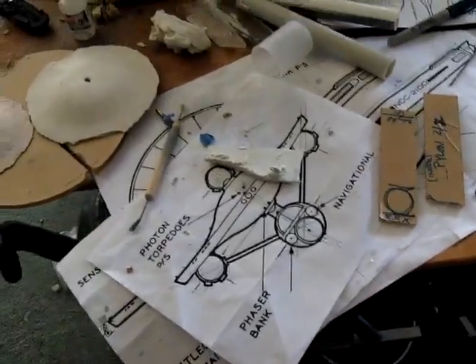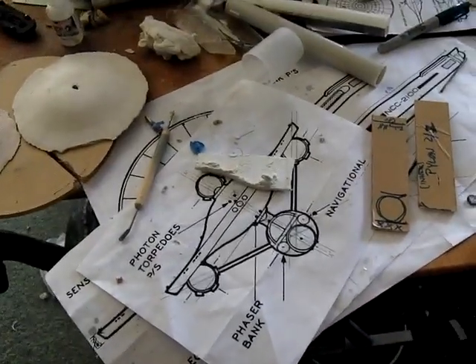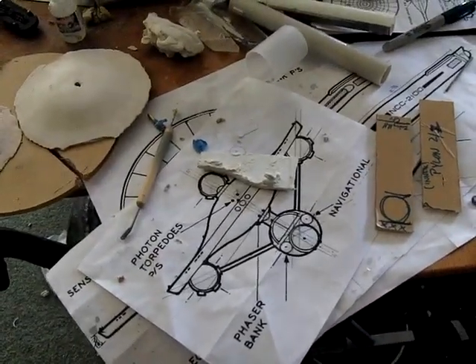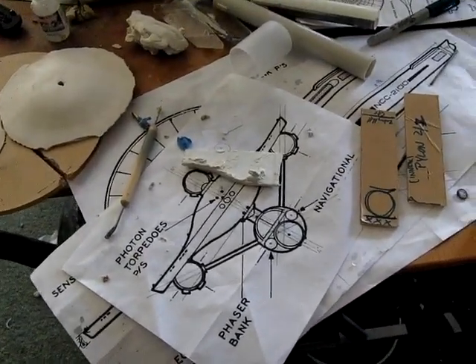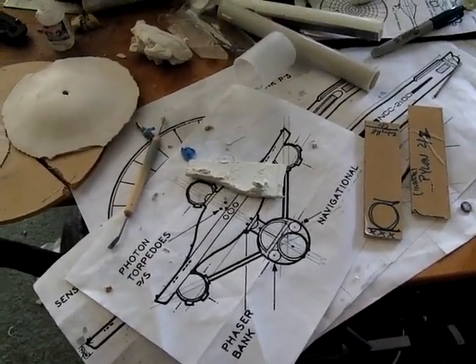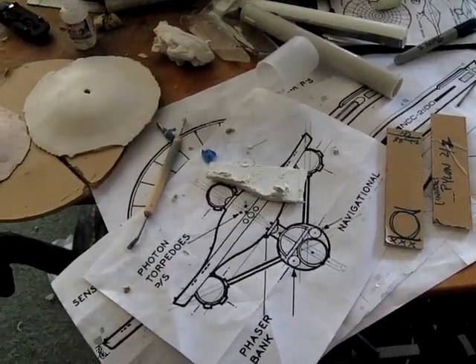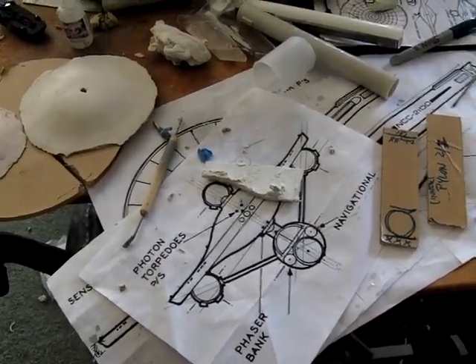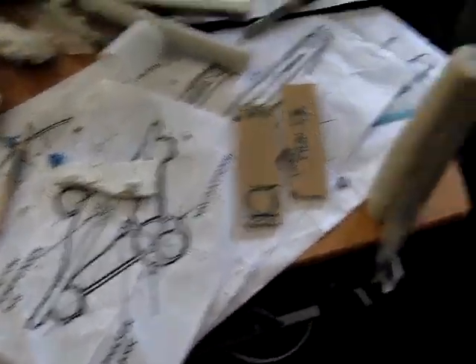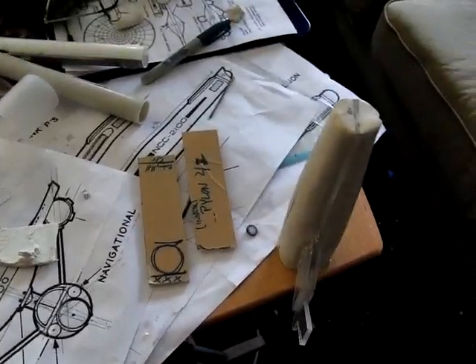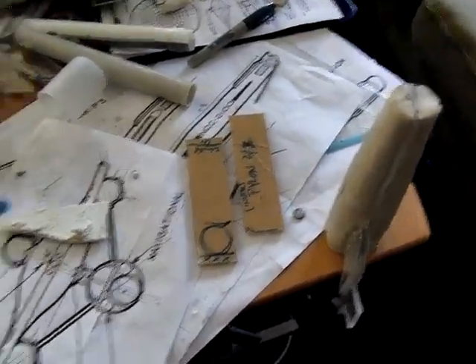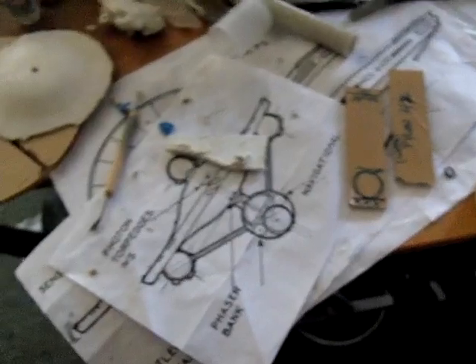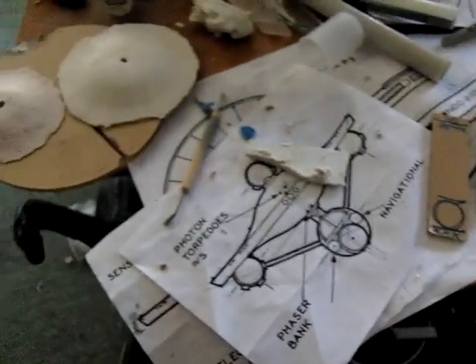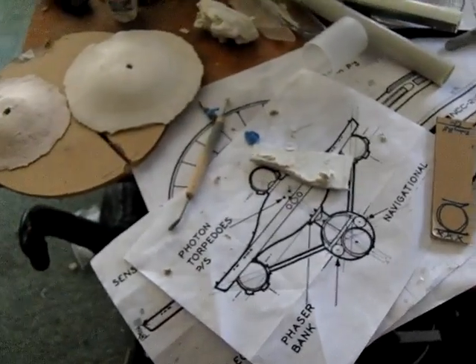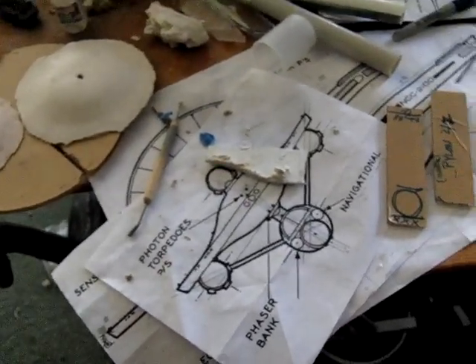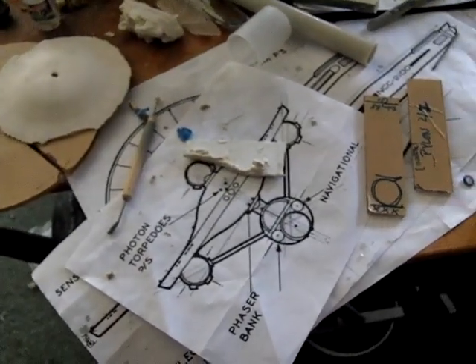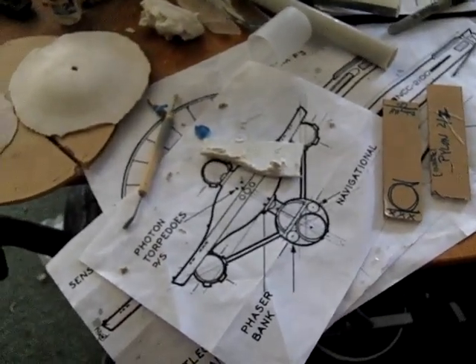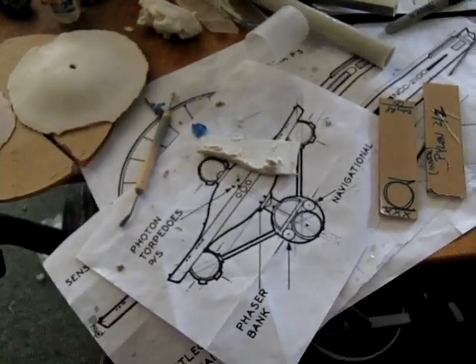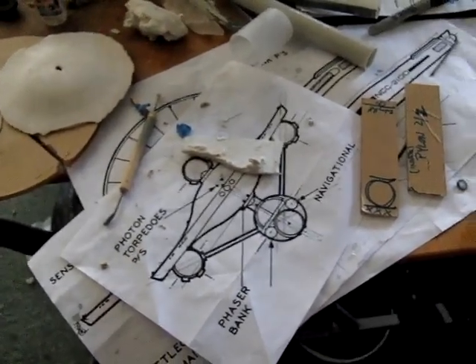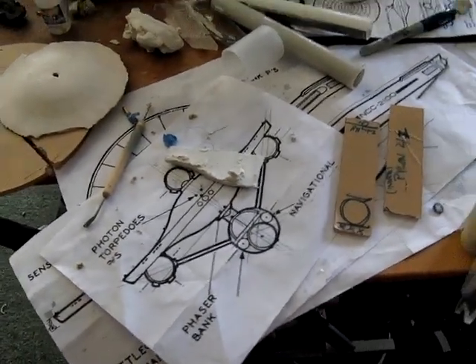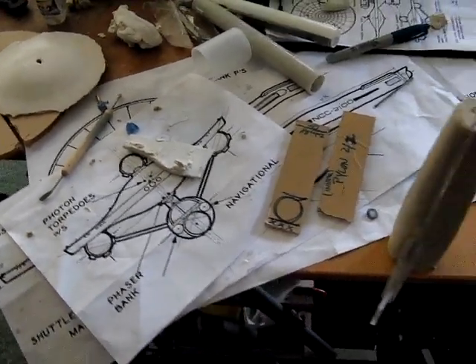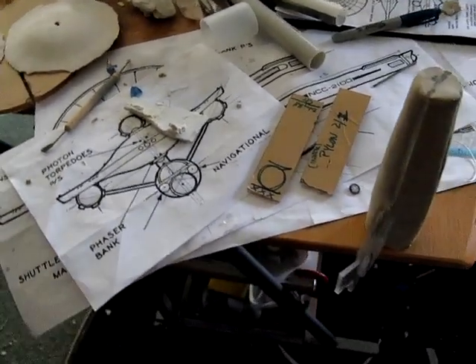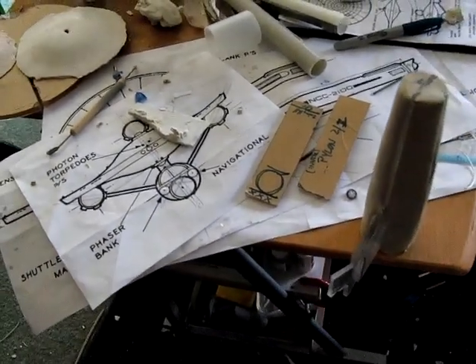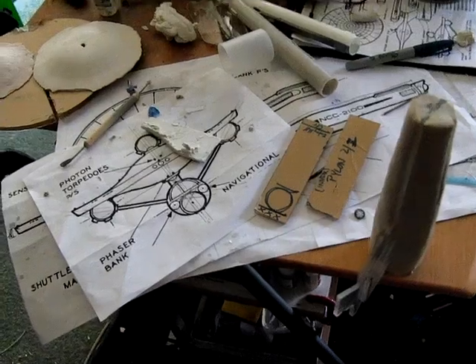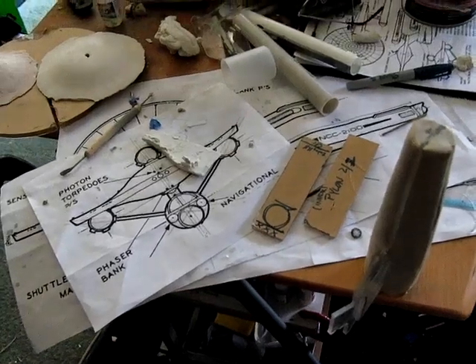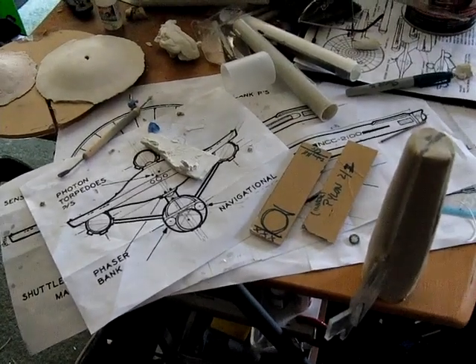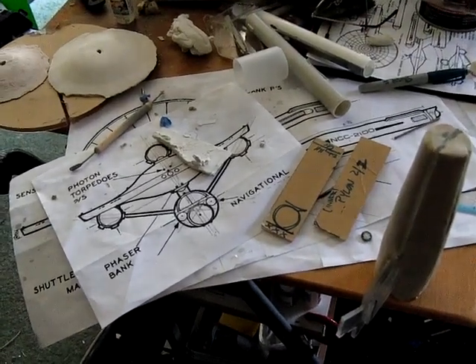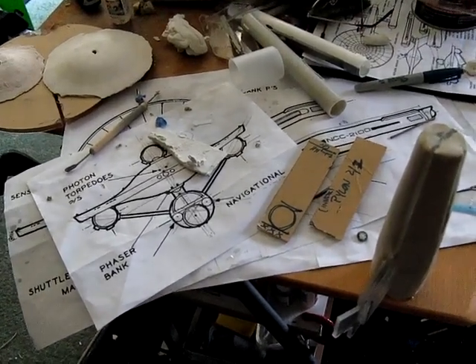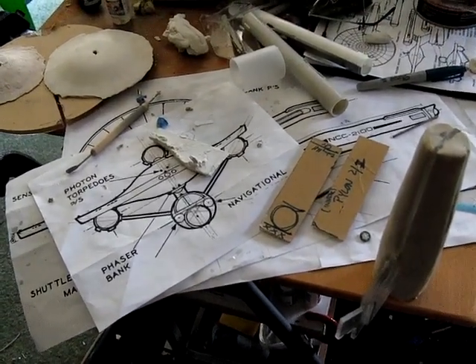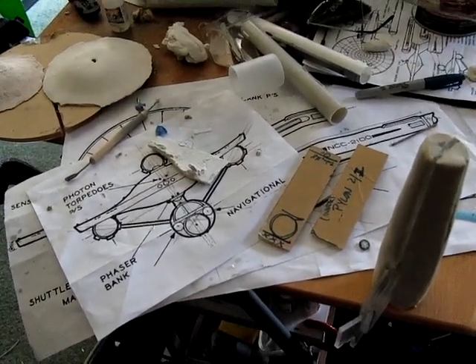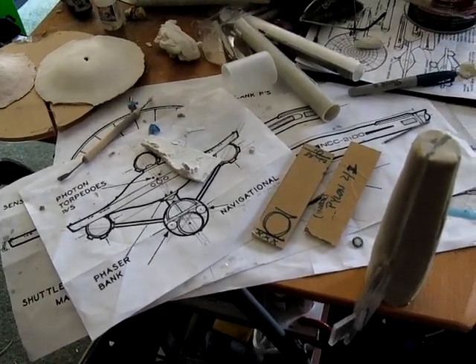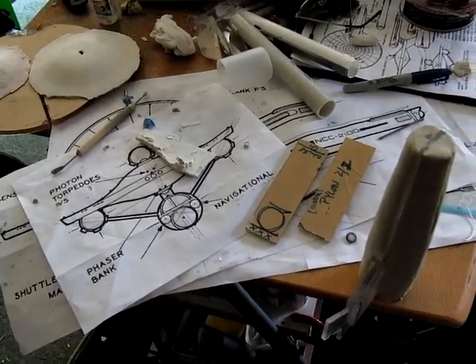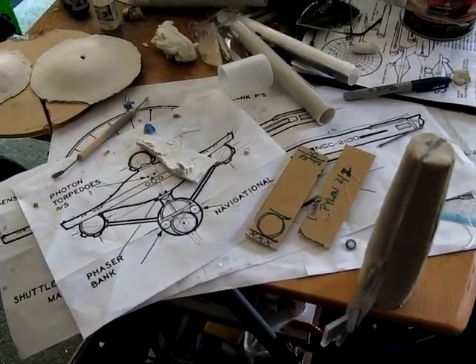That's definitely some good progress, and when I get the vacuform of that I'll show you what's built so far for the ship, and we'll go from there. So I guess that's about it — take care, and I'll catch you all later. See ya.